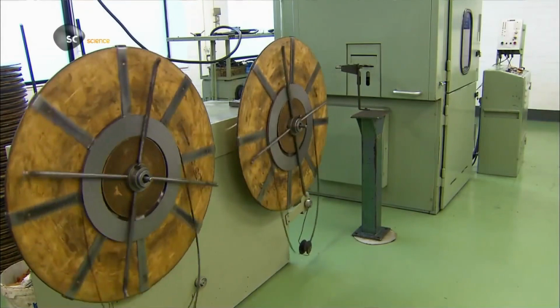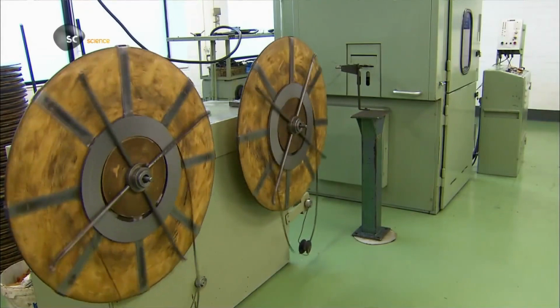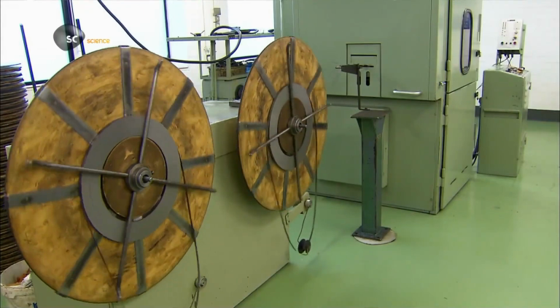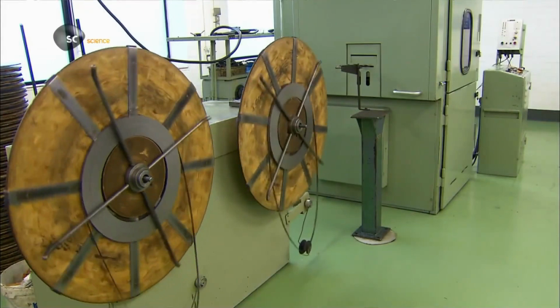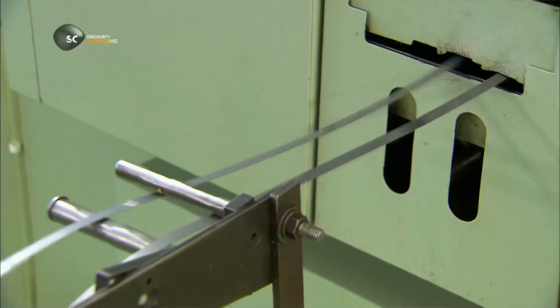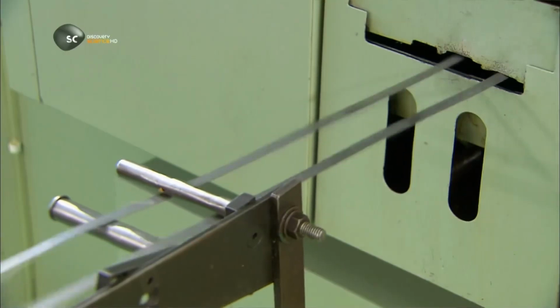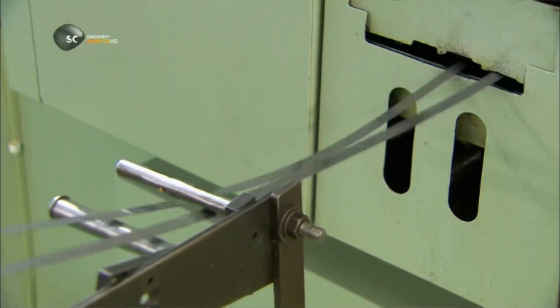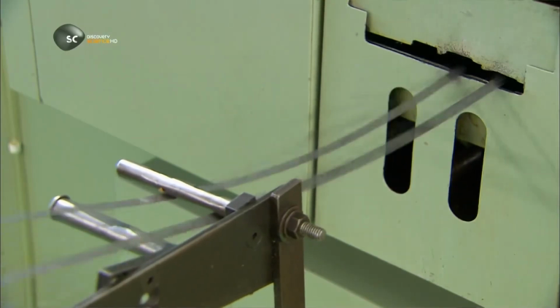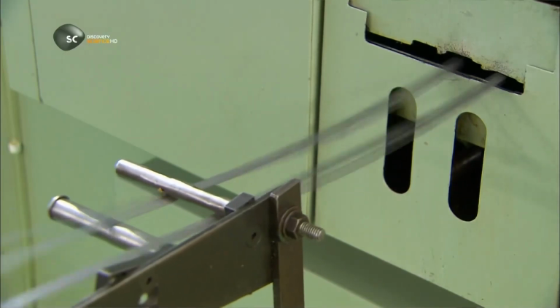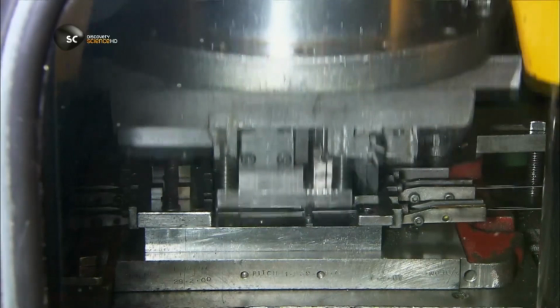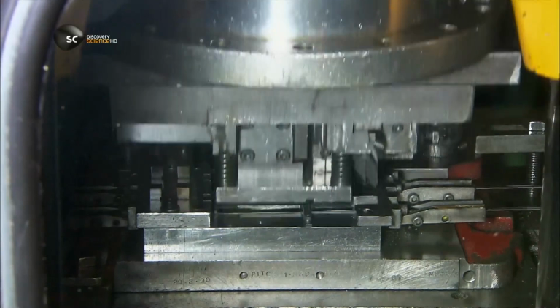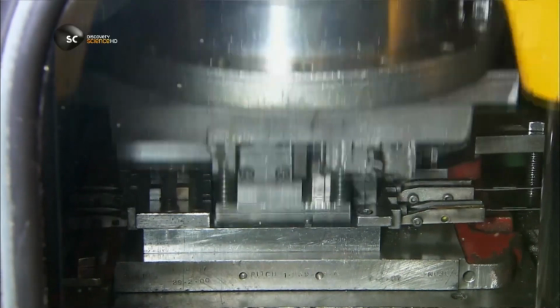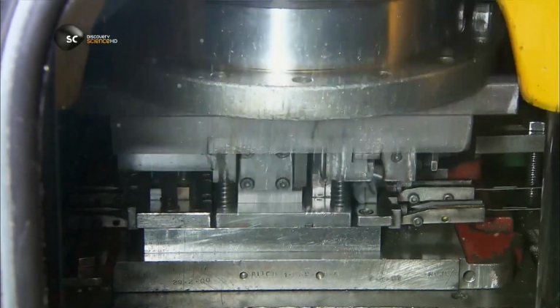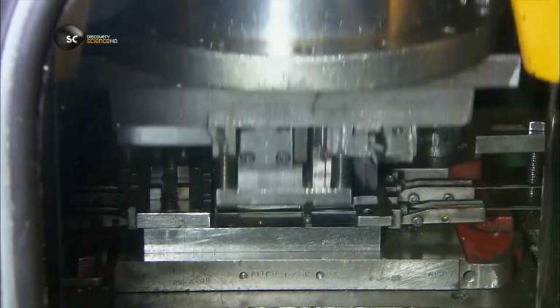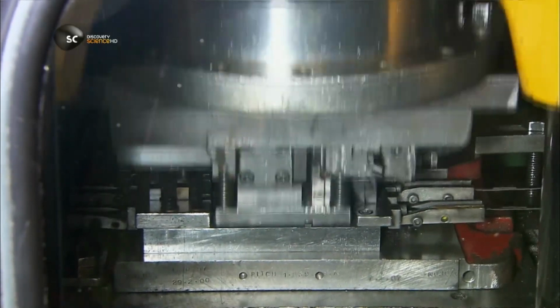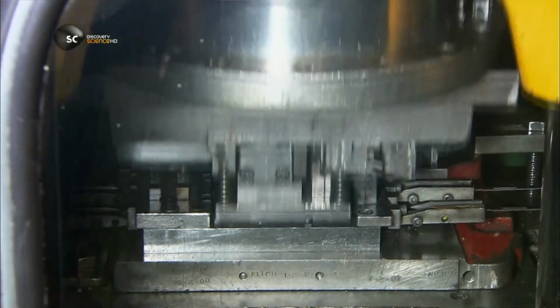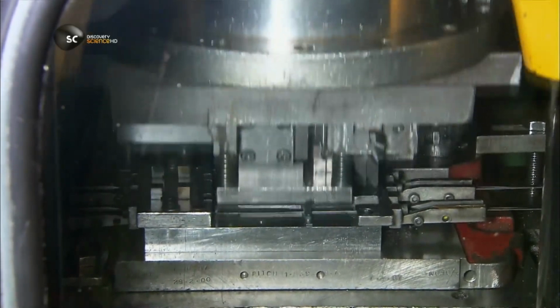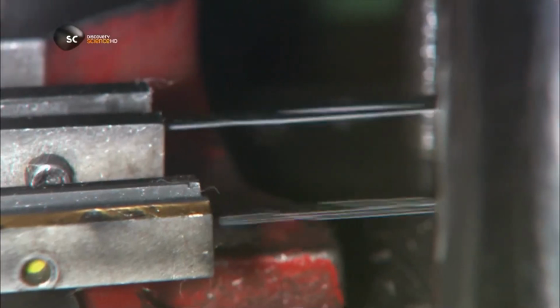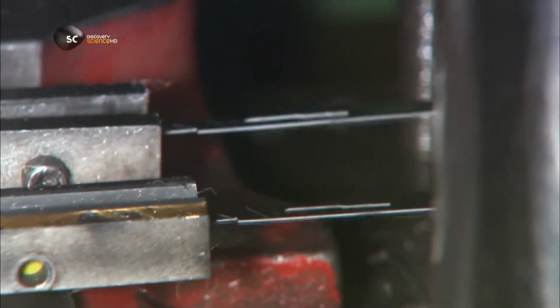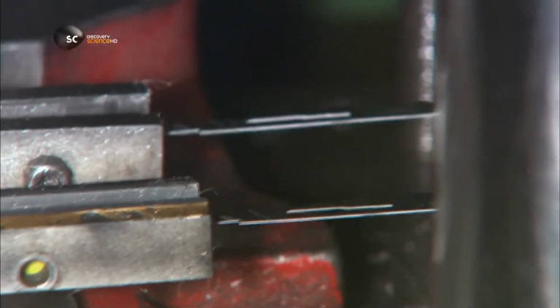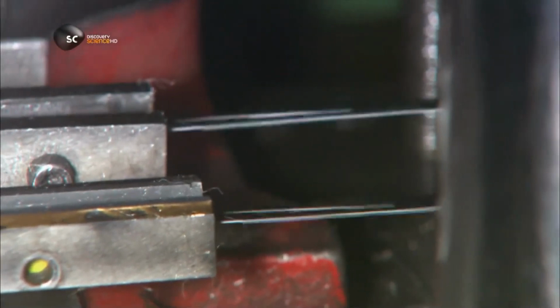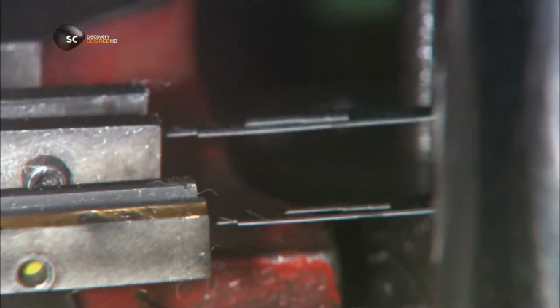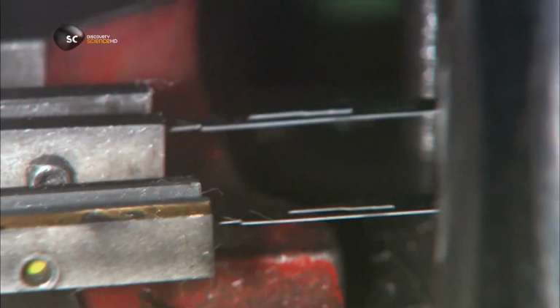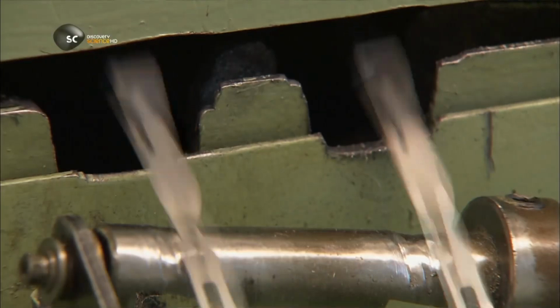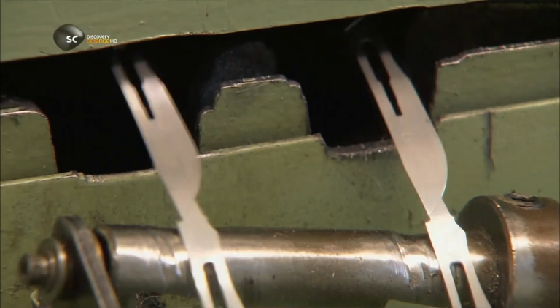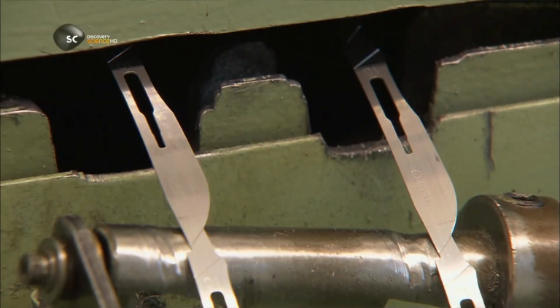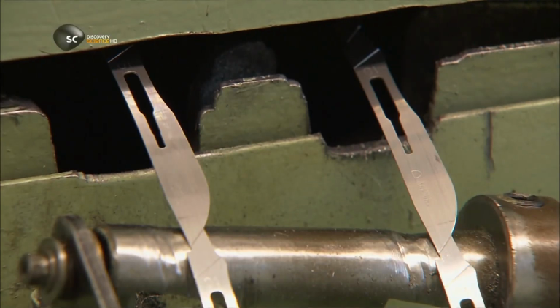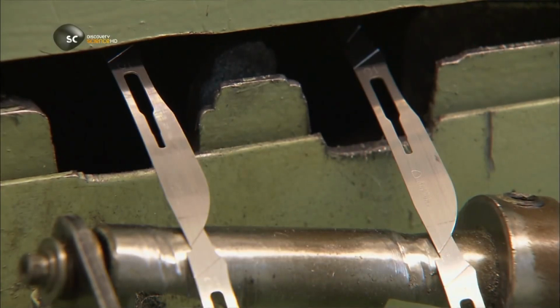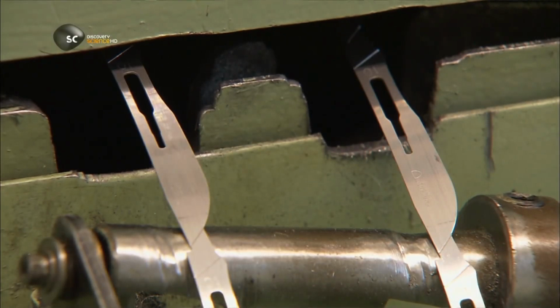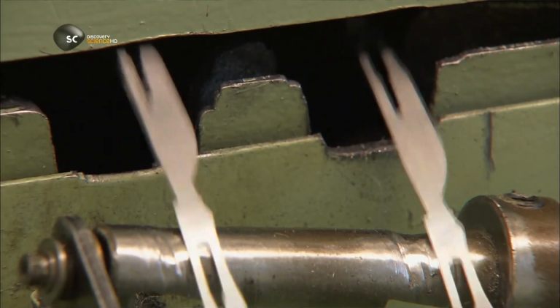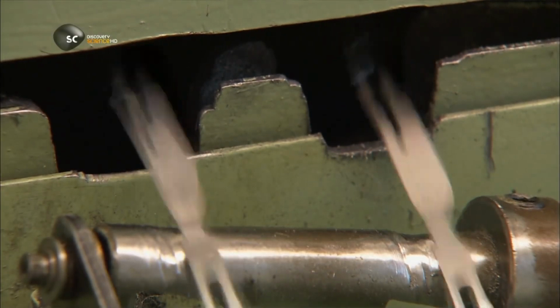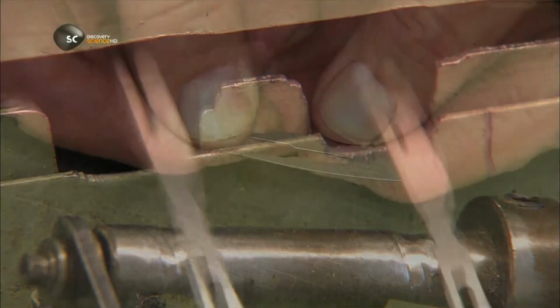The first machine feeds the strips into a press. A die inside punches out unfinished blades called blanks. Blades vary in size and contour, but they all have the same slot in the centre for attaching the handle.